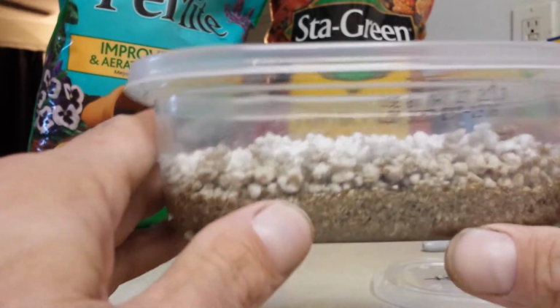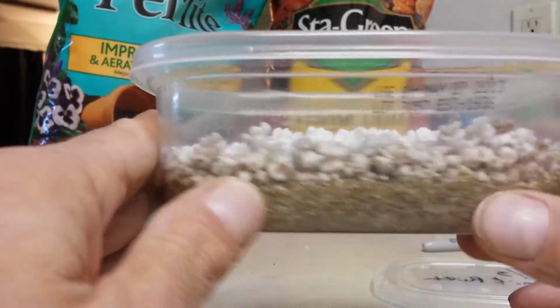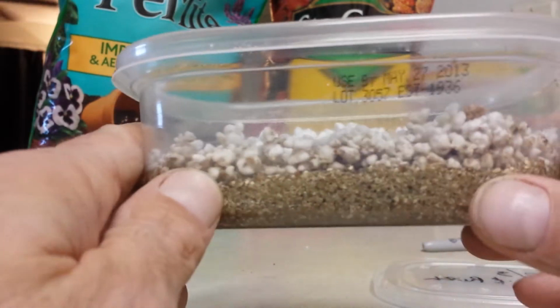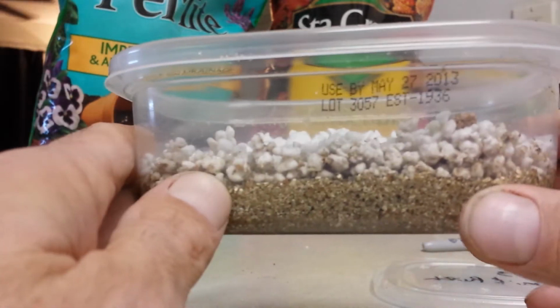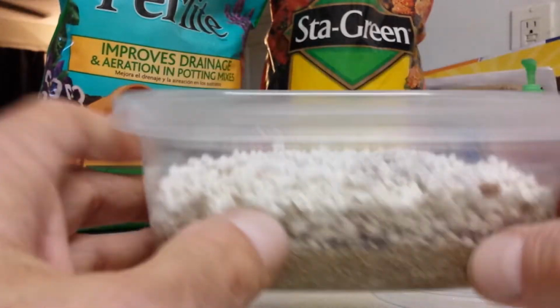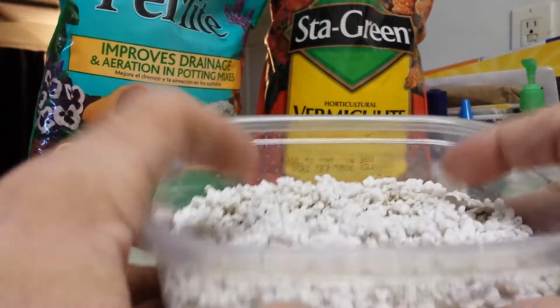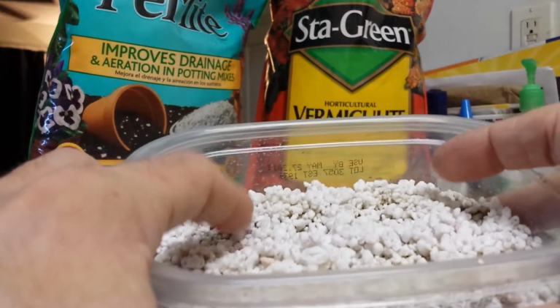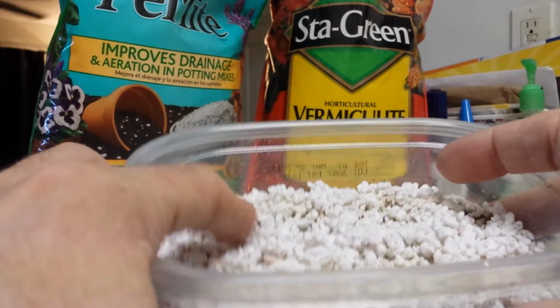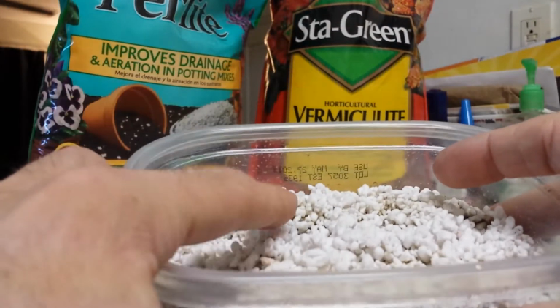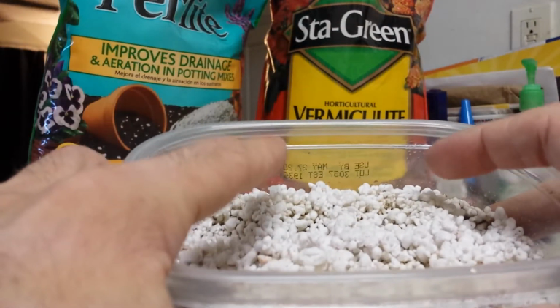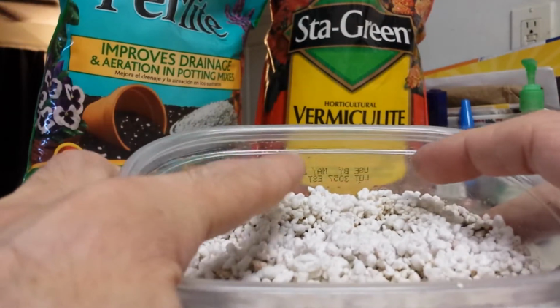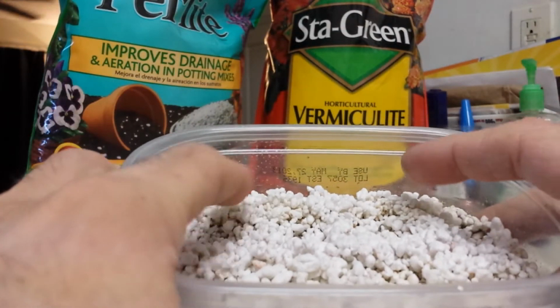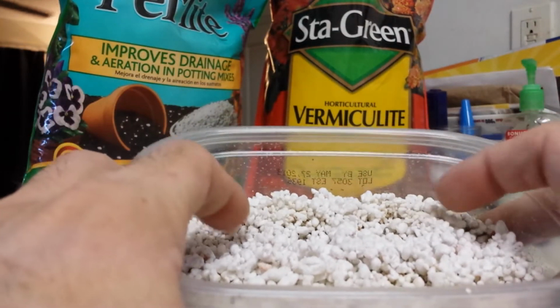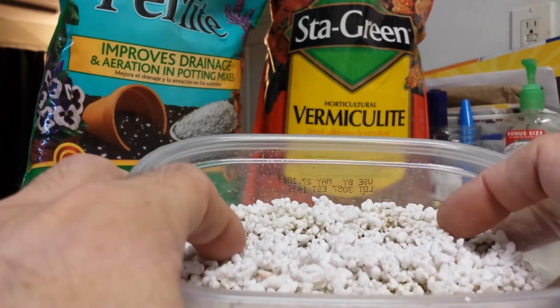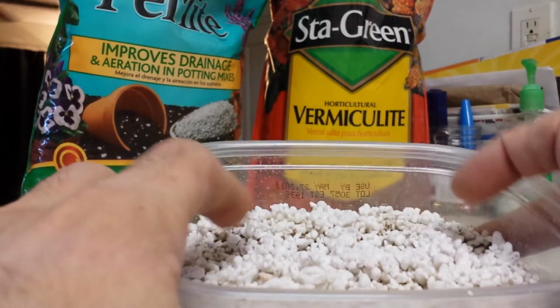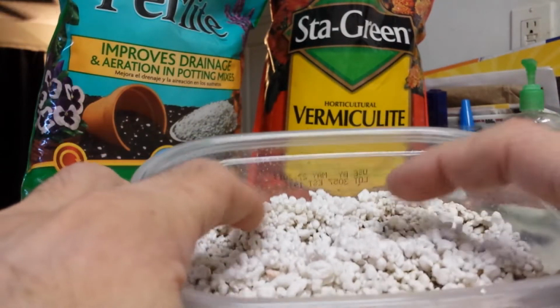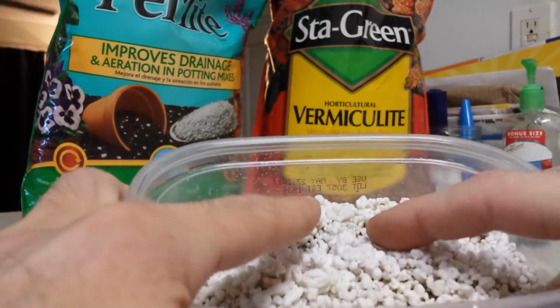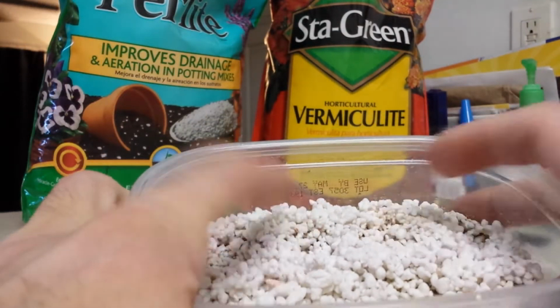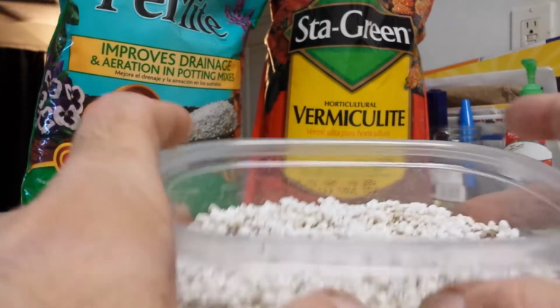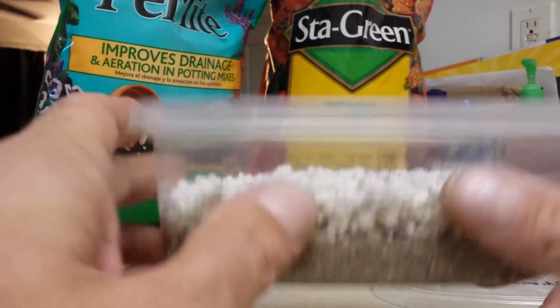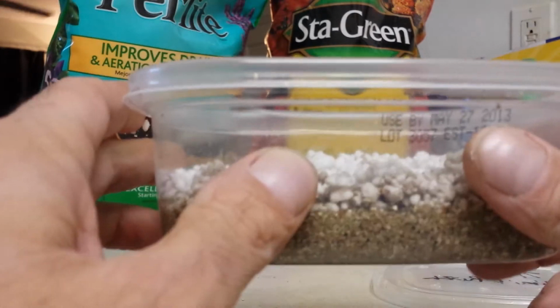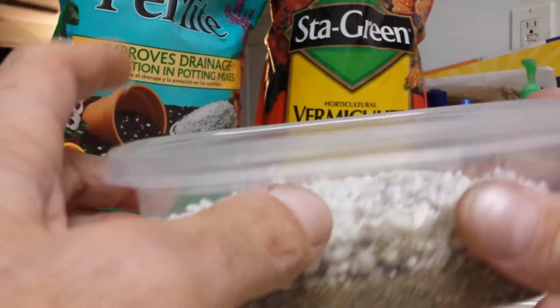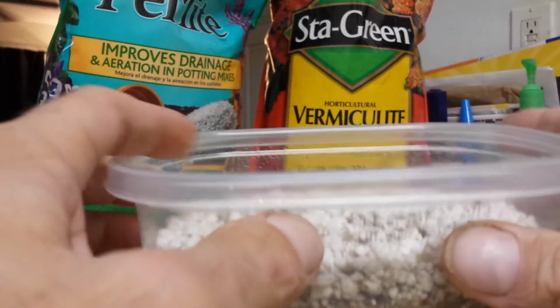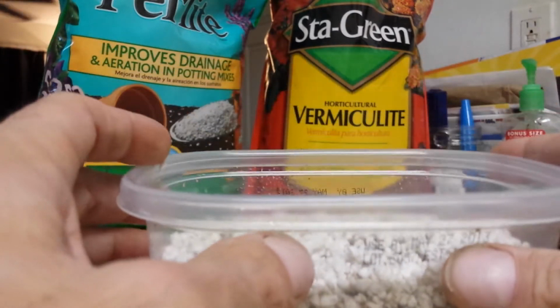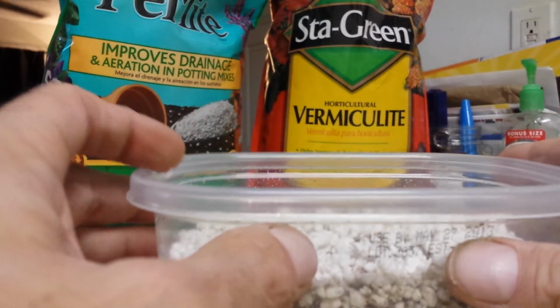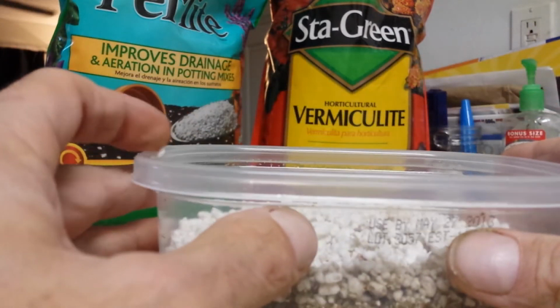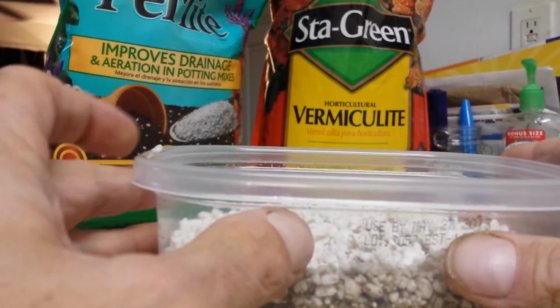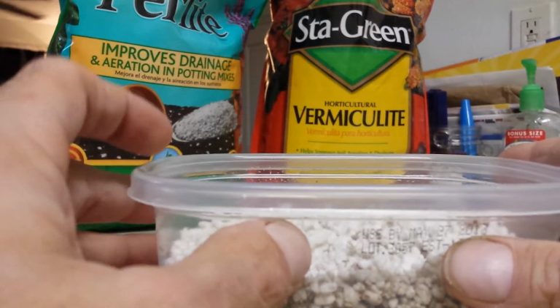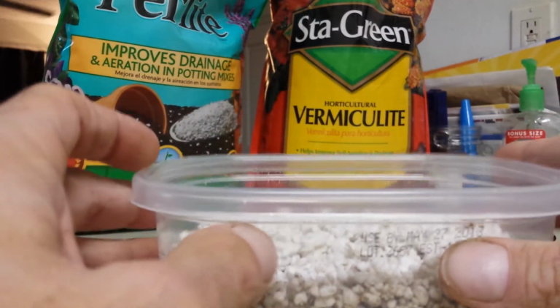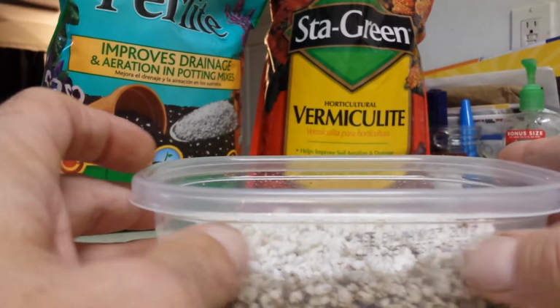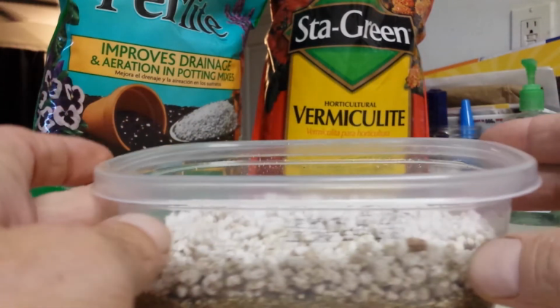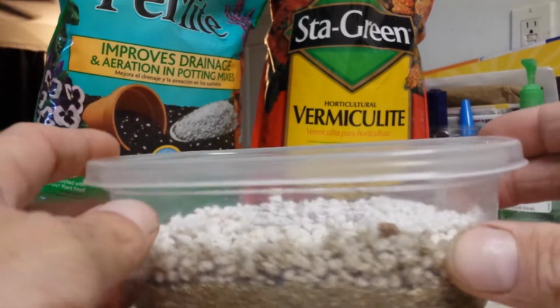After you've done that, you want to put little divots in the perlite — kind of like little tray spots for when the eggs go in. Give it a good spot for the eggs to cradle in.